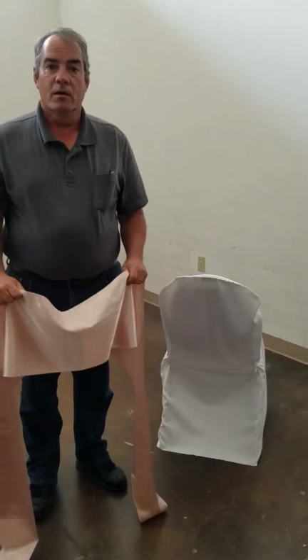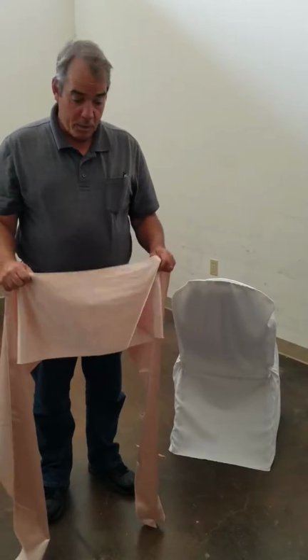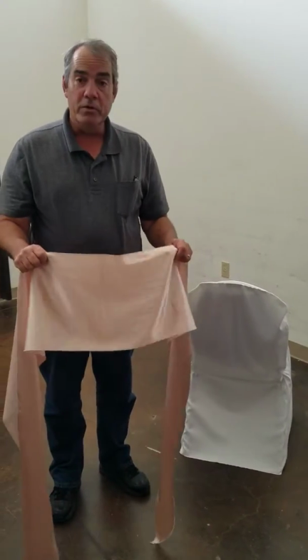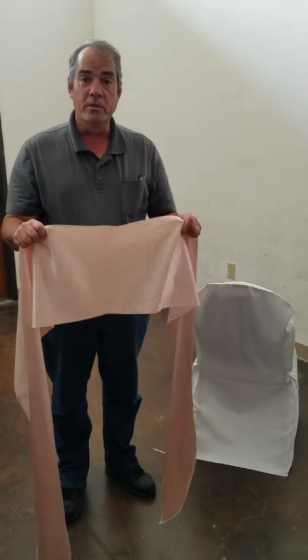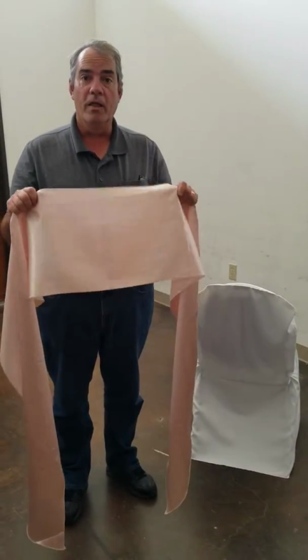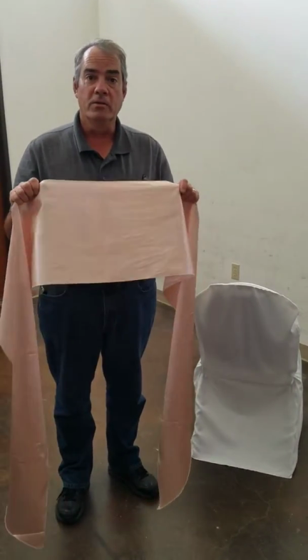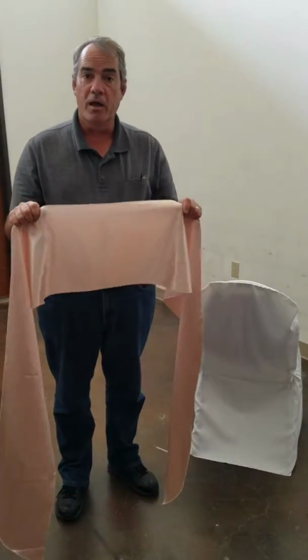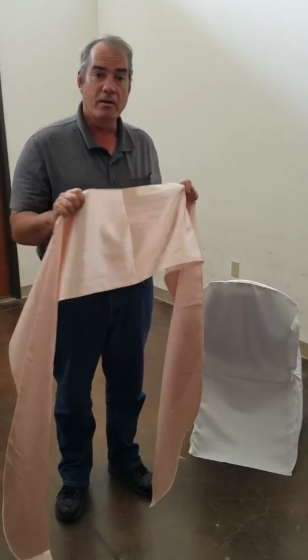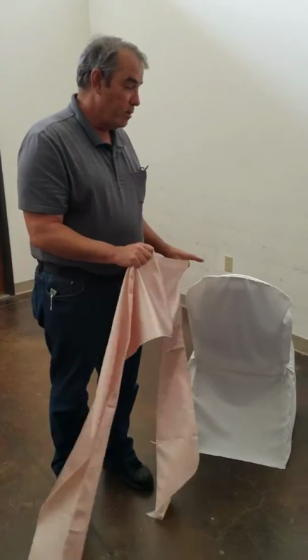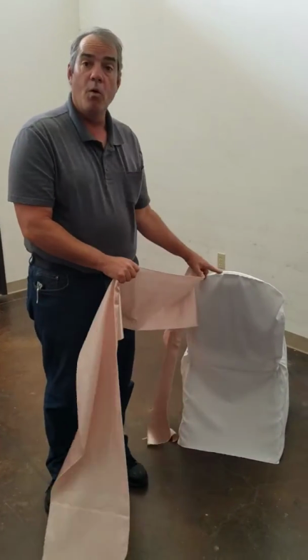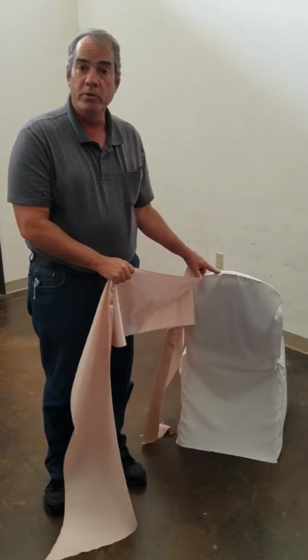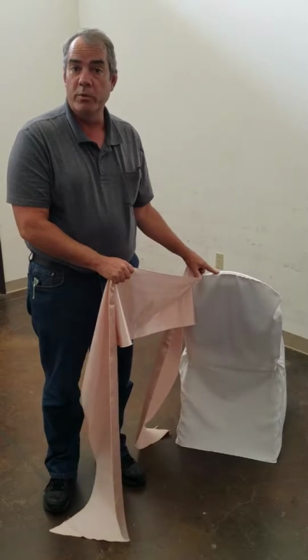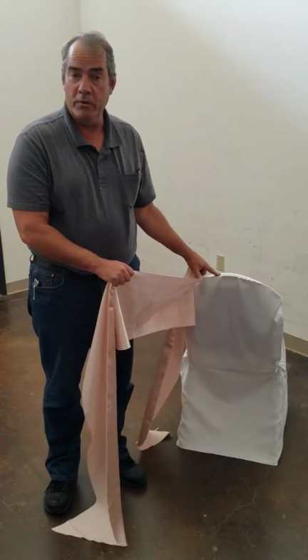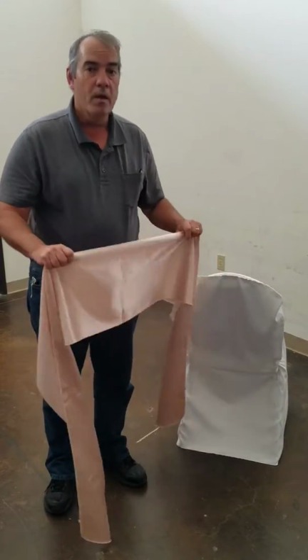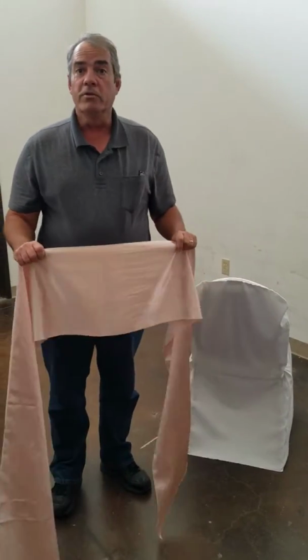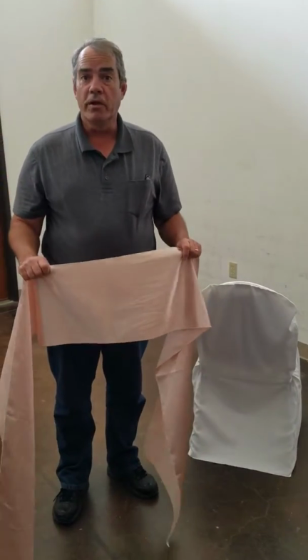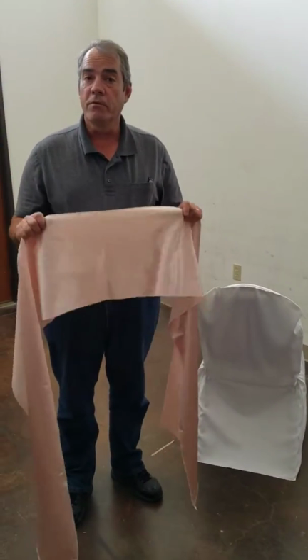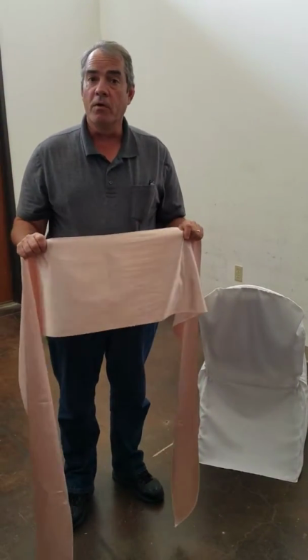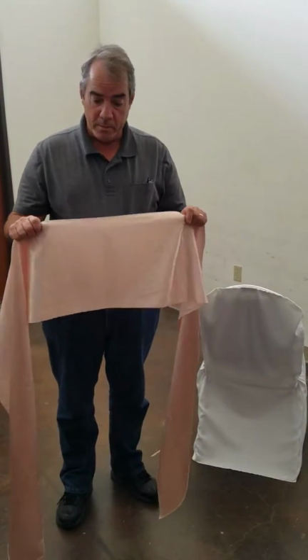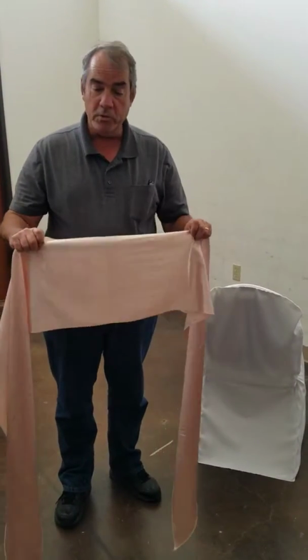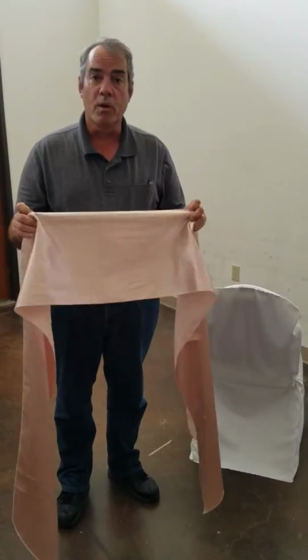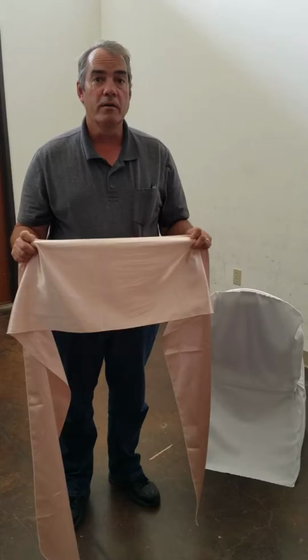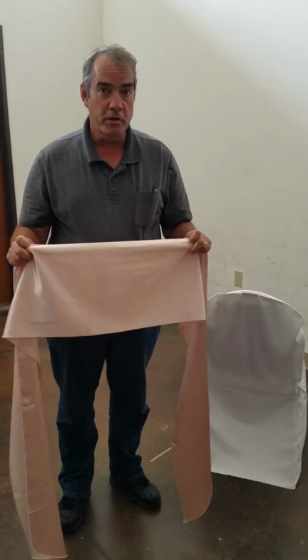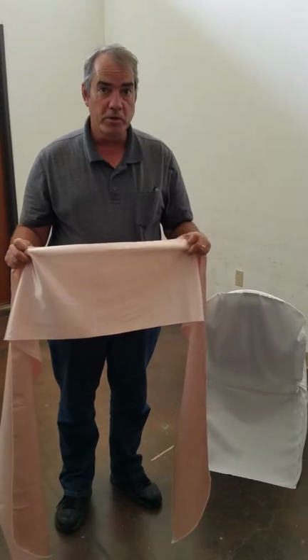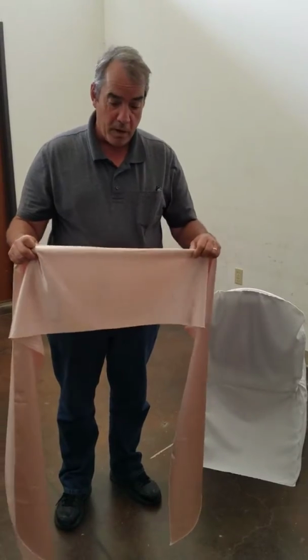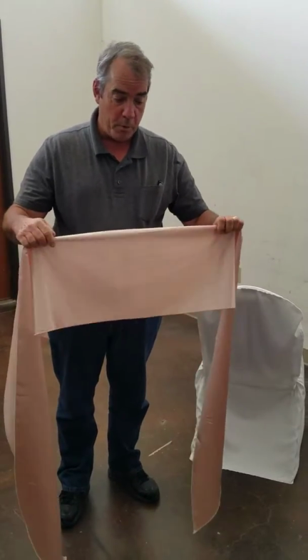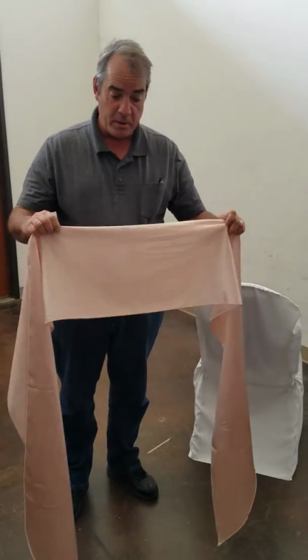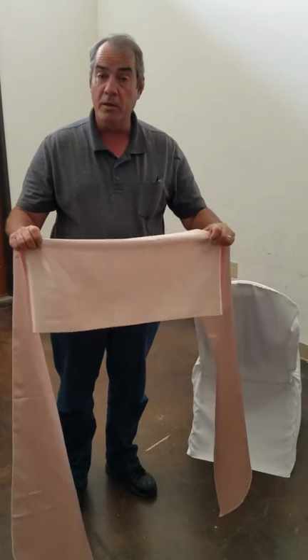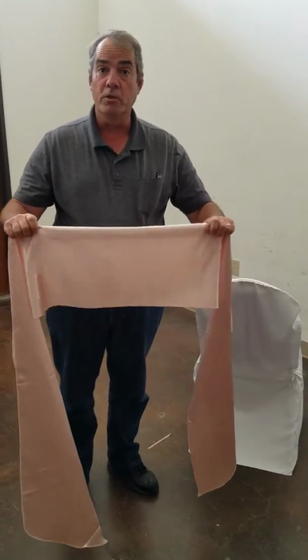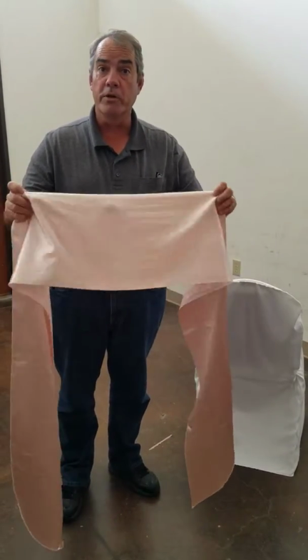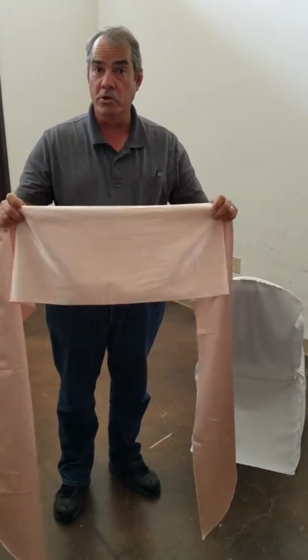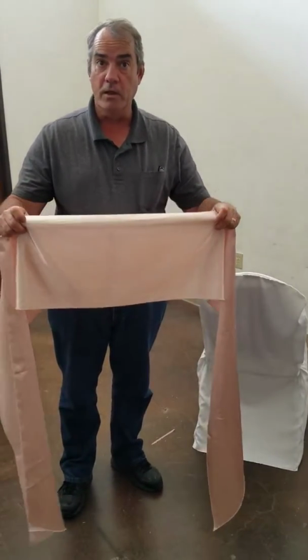Today we're going to install a chair tie tied in a bow onto a chair with a cover. To start out, first of all, you want to make sure that the right side of your chair tie is showing. For the purpose of this demonstration, we're going to use the shiny side.